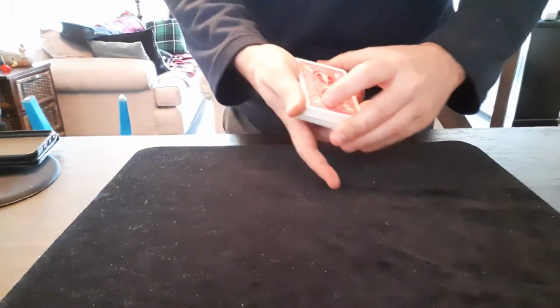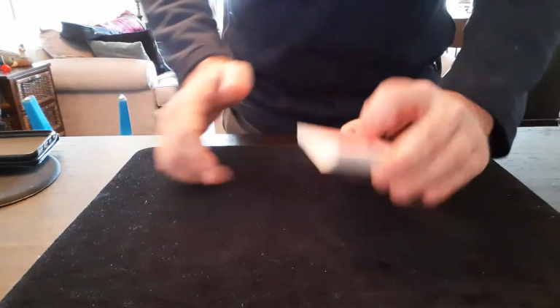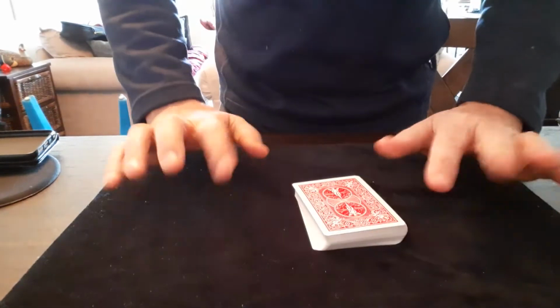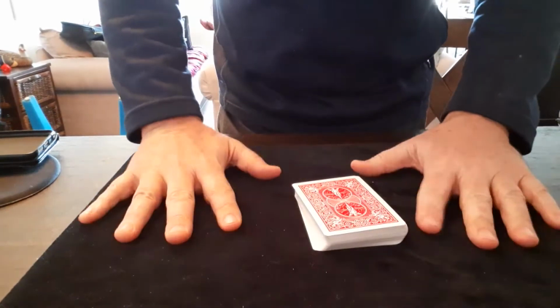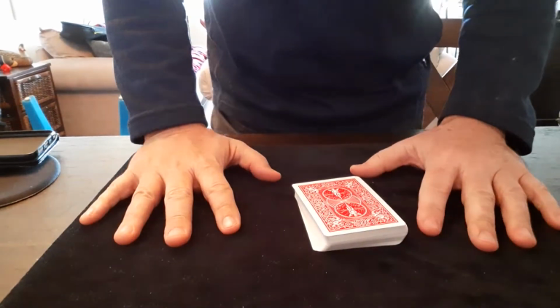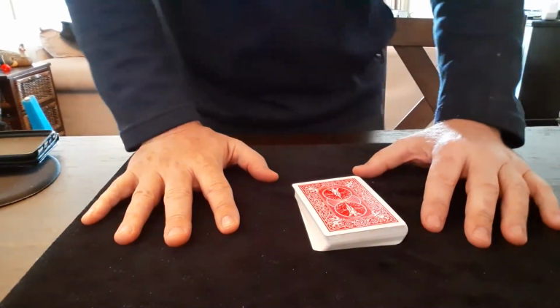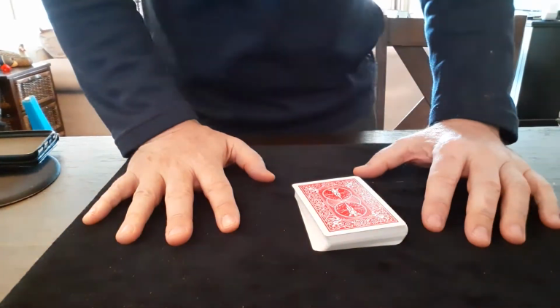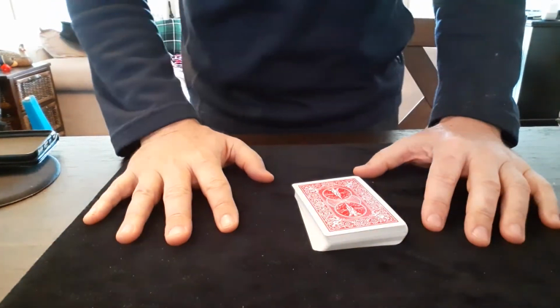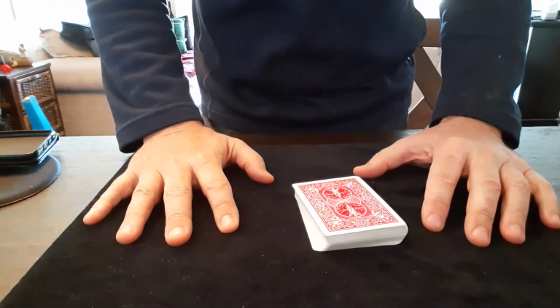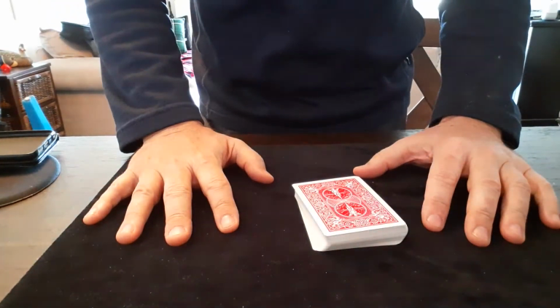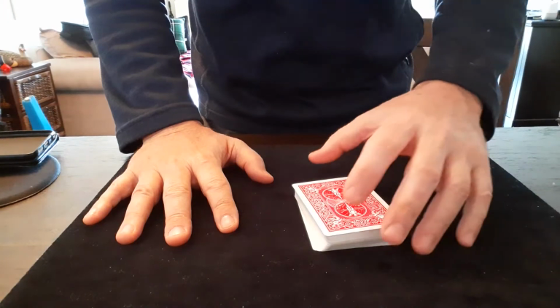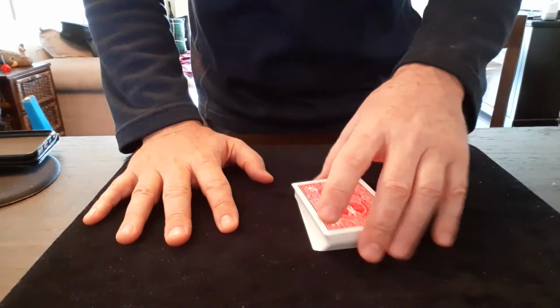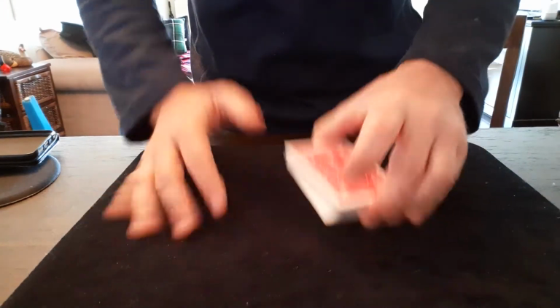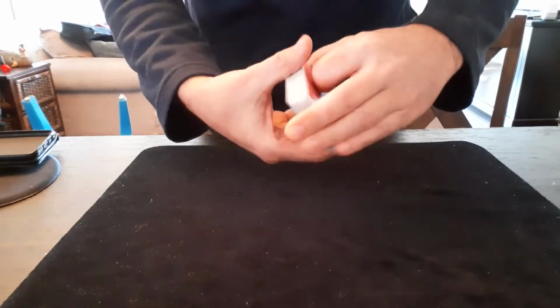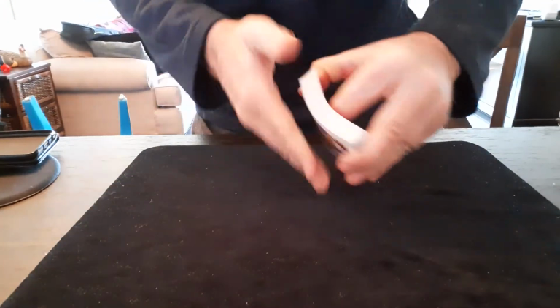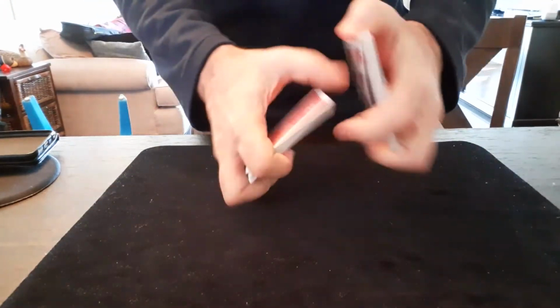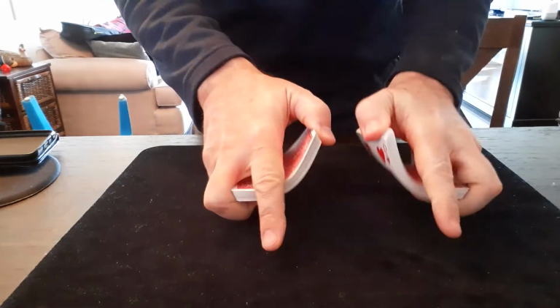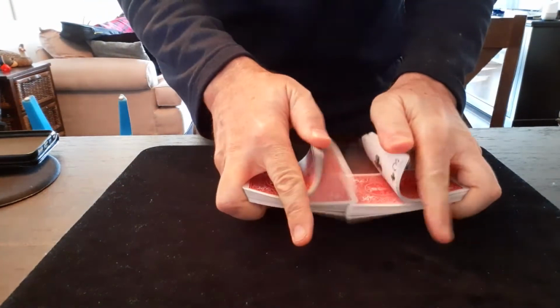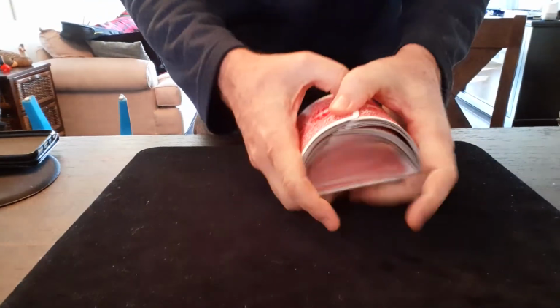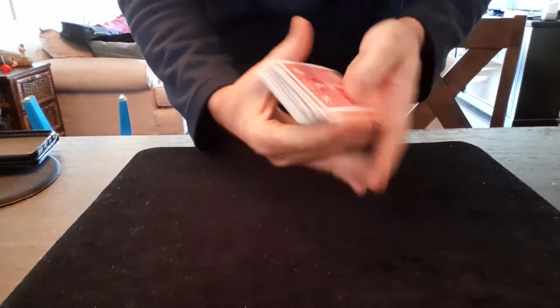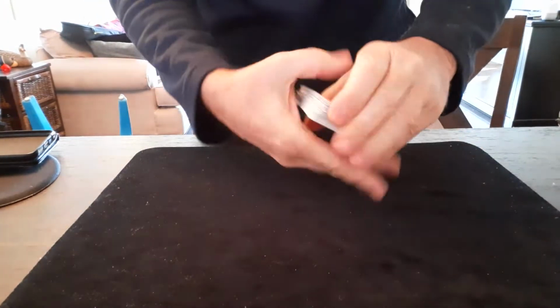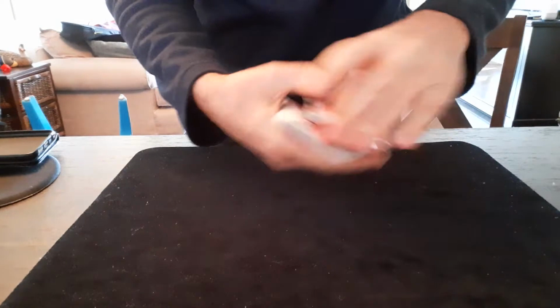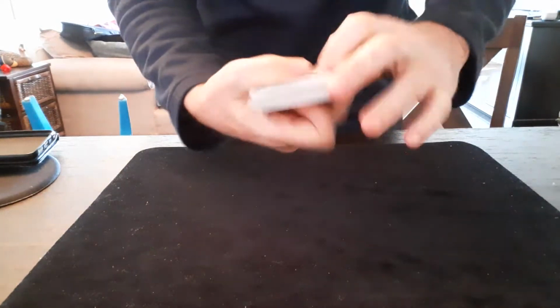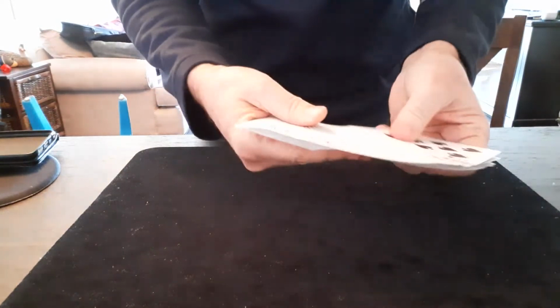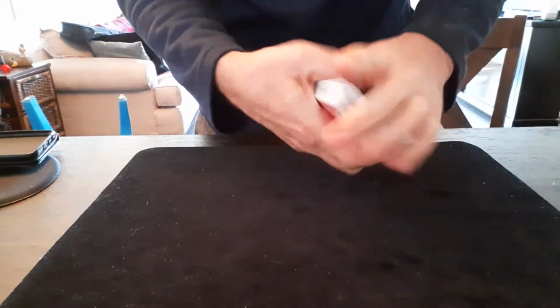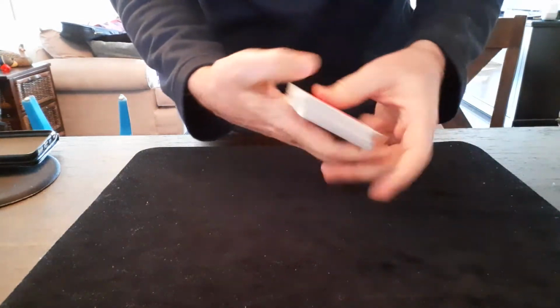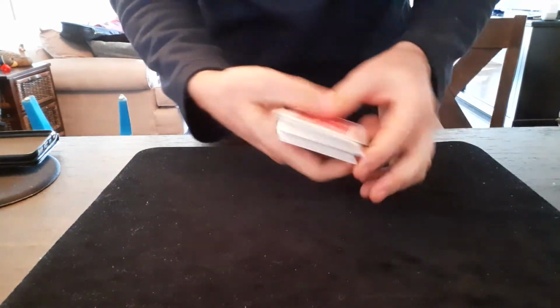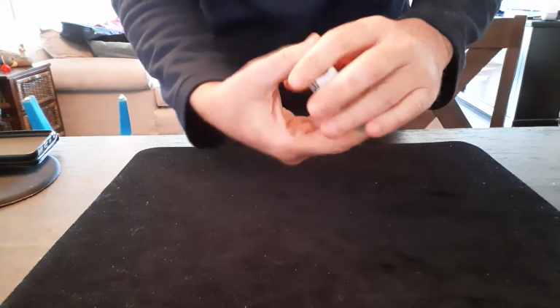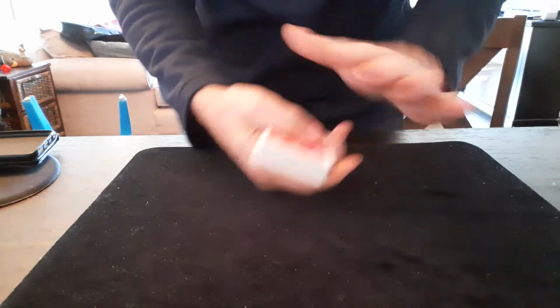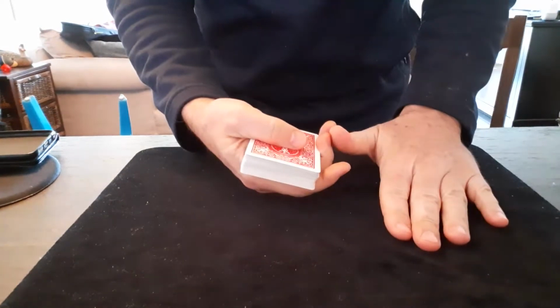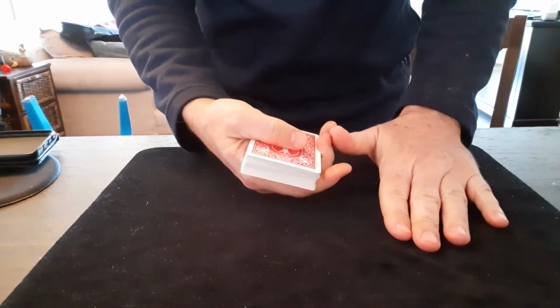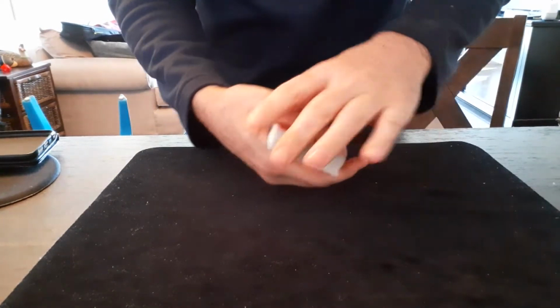Okay, everyone, Patrick here. I'm going to quickly show you how the trick works — the matching trick. You are shuffling the cards legitimately. The cards were from a shuffled deck, it doesn't matter. The secret is as follows.